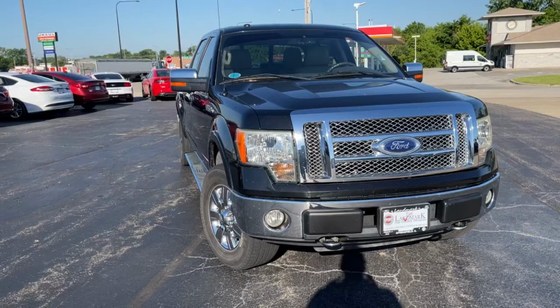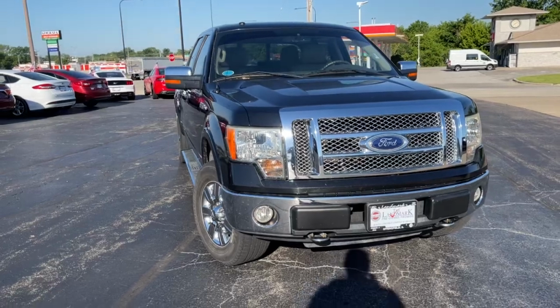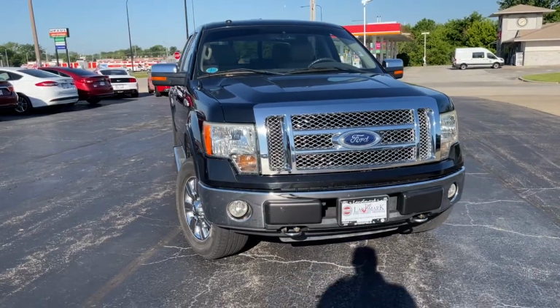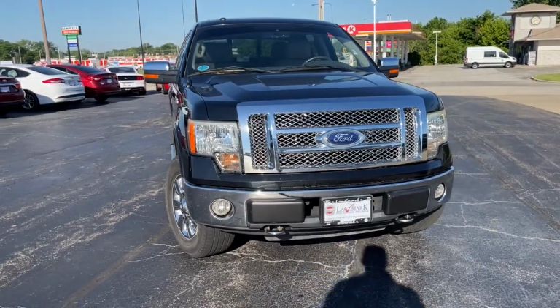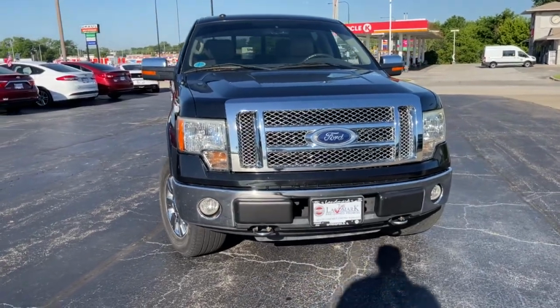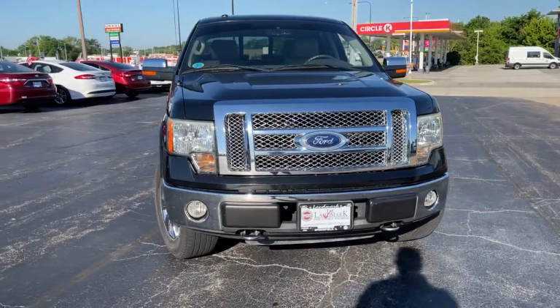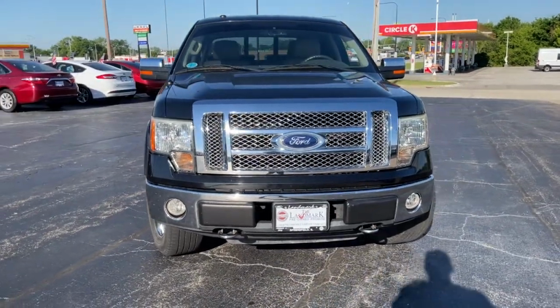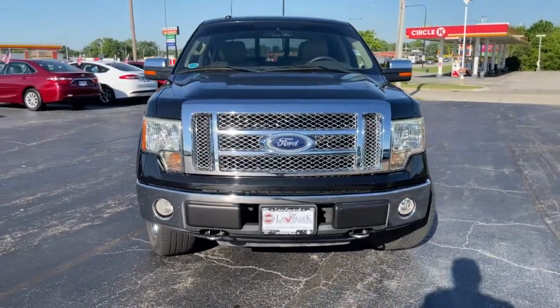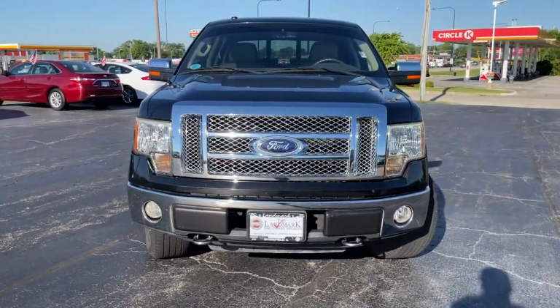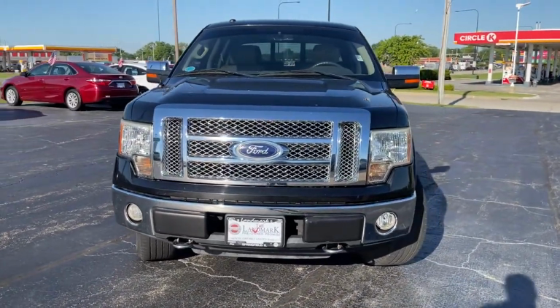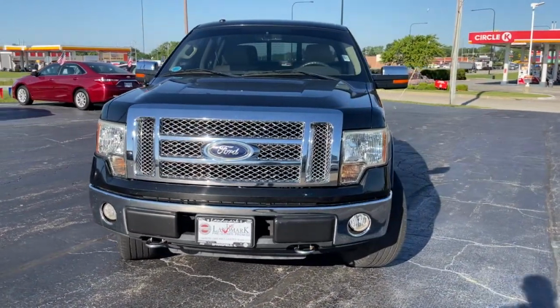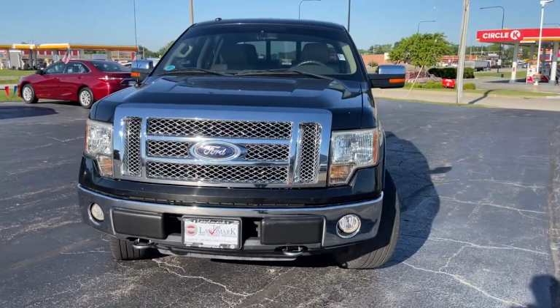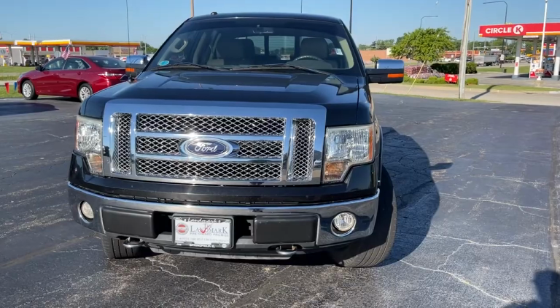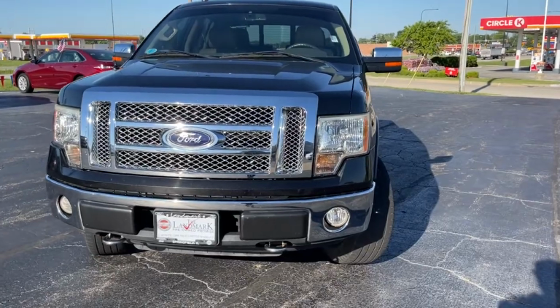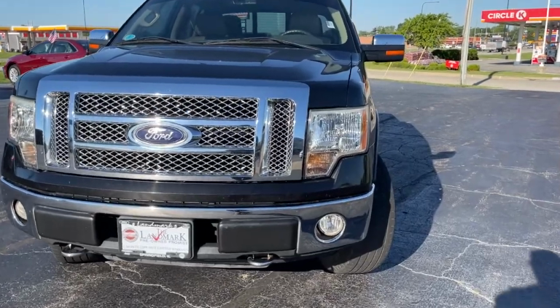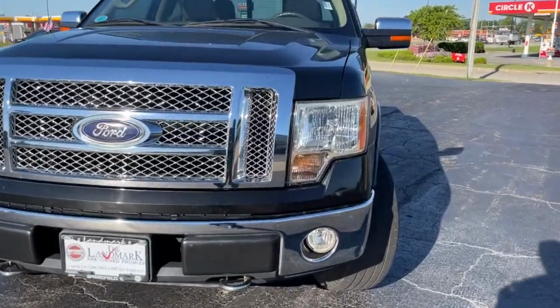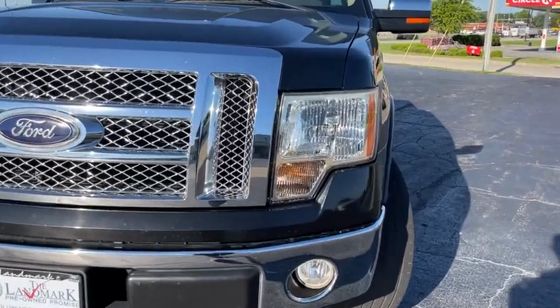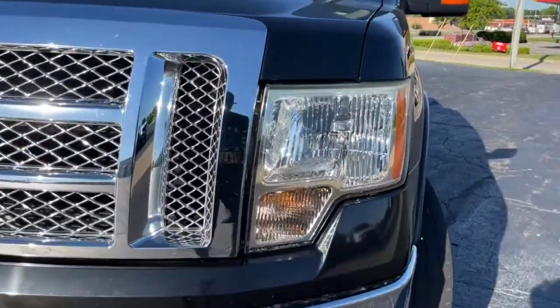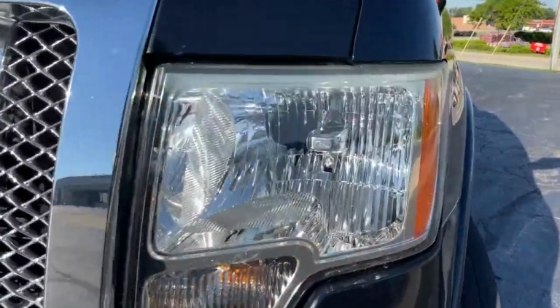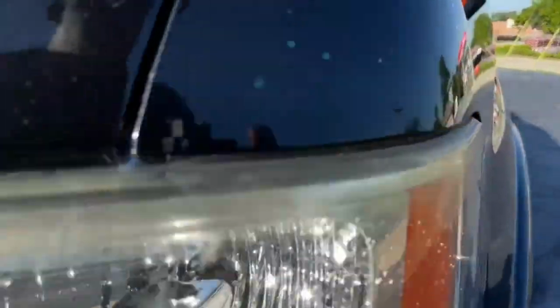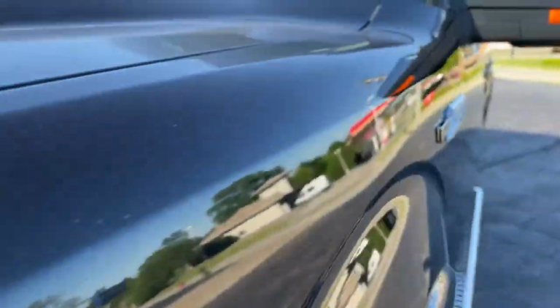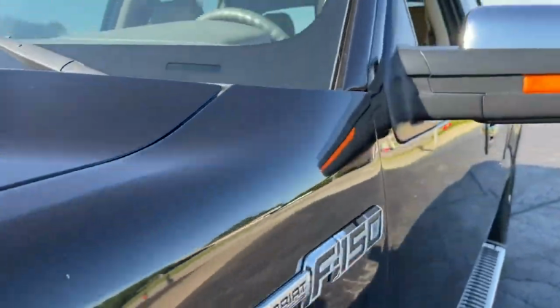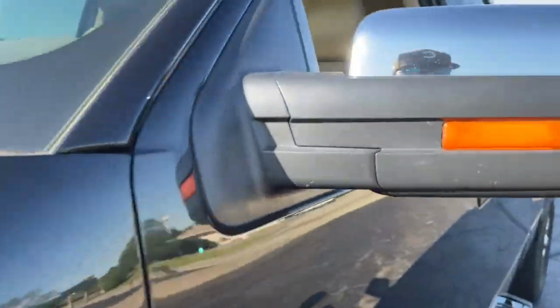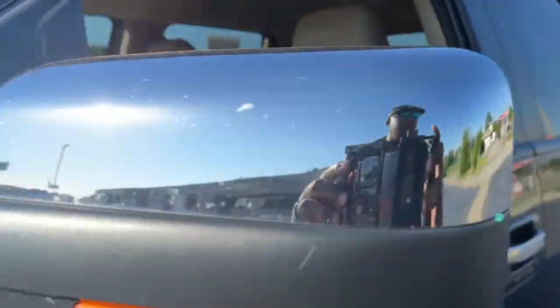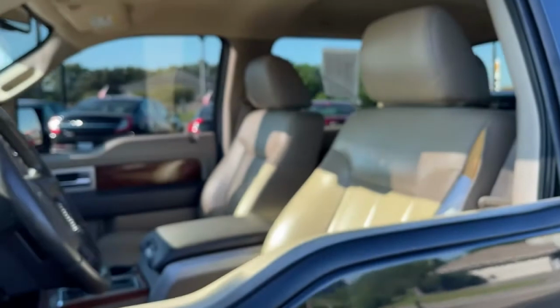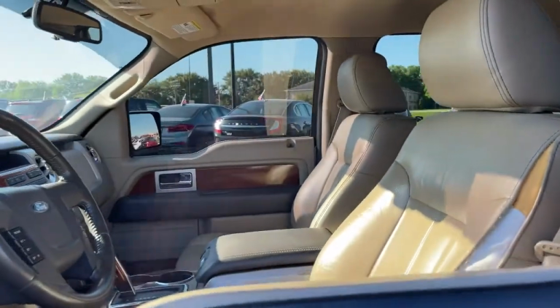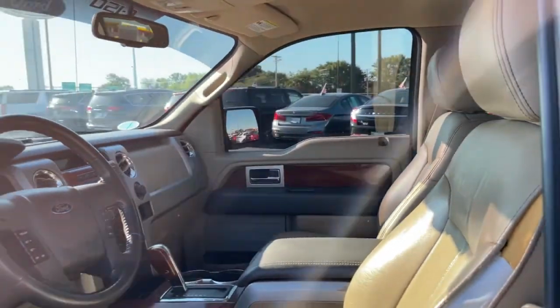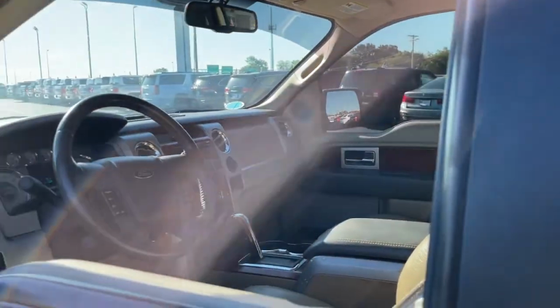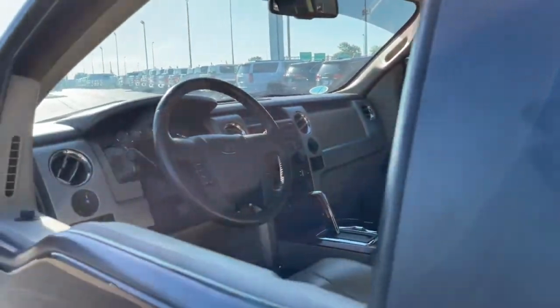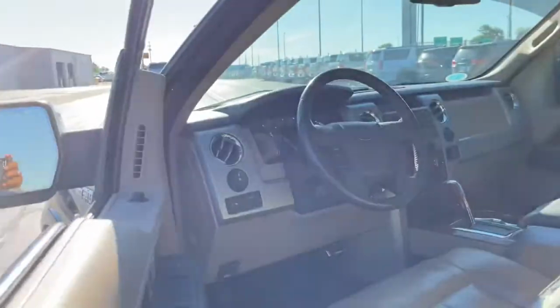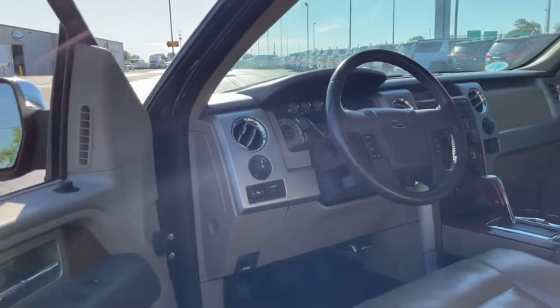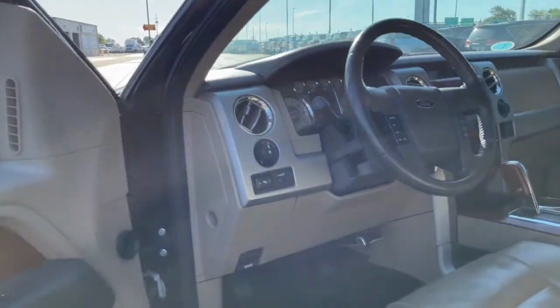Here is a wonderful 2010 Ford F-150. This vehicle still has fewer than 120,000 miles on the clock, so it won't last long. Take a closer look at this full-size F-150.